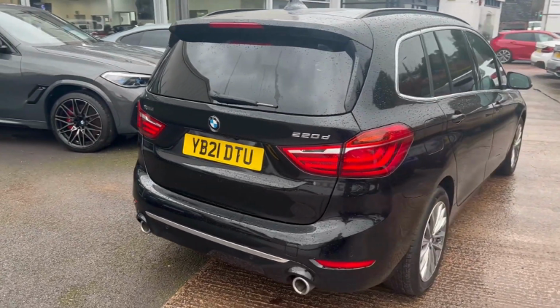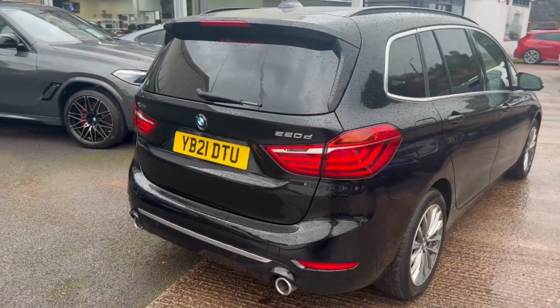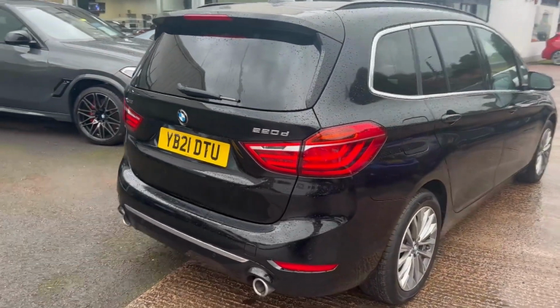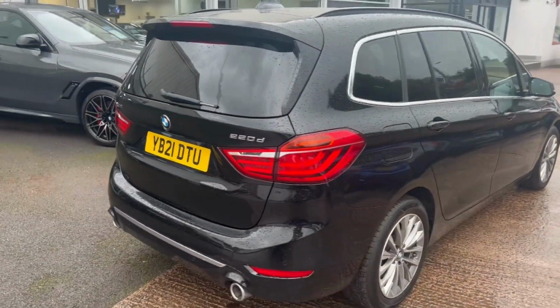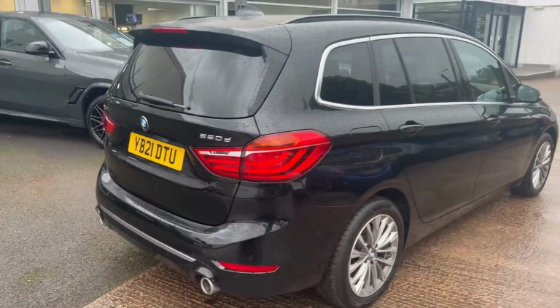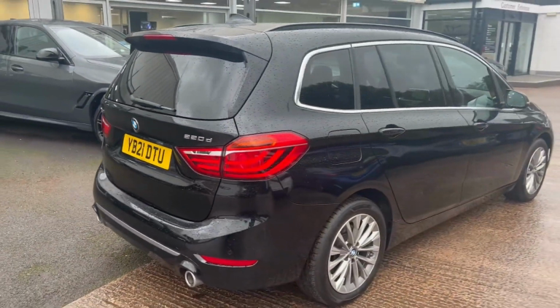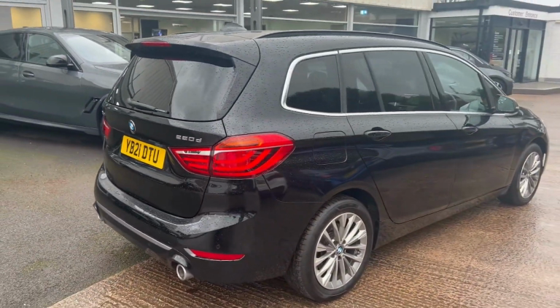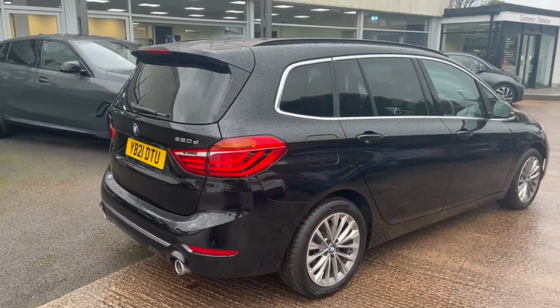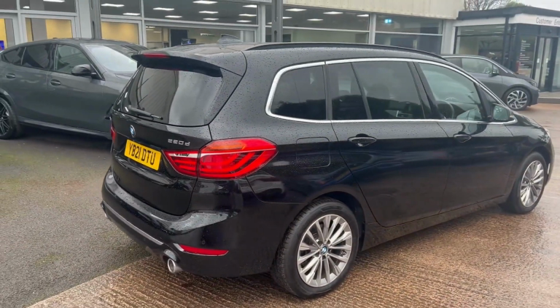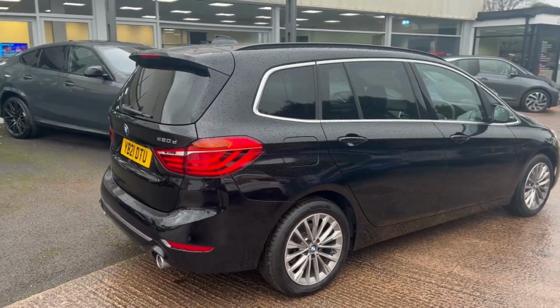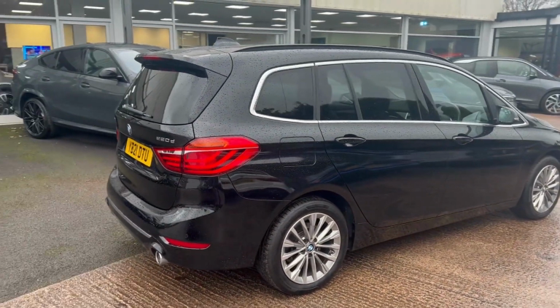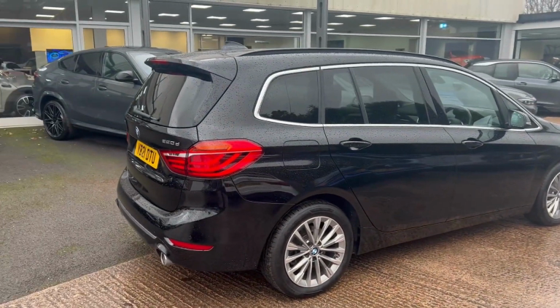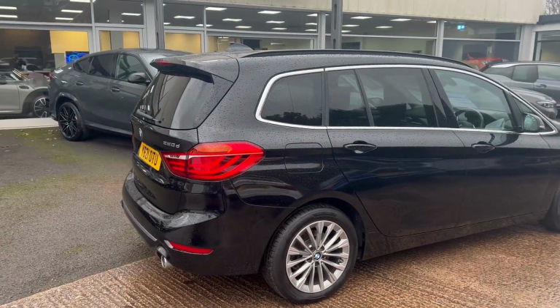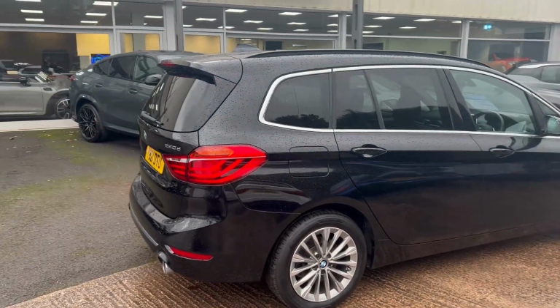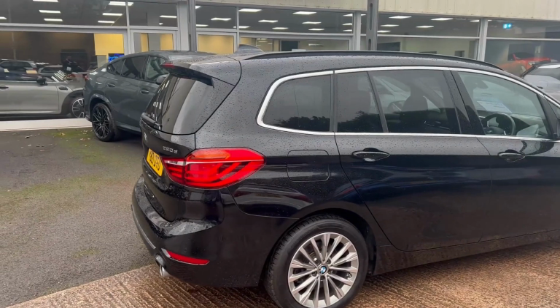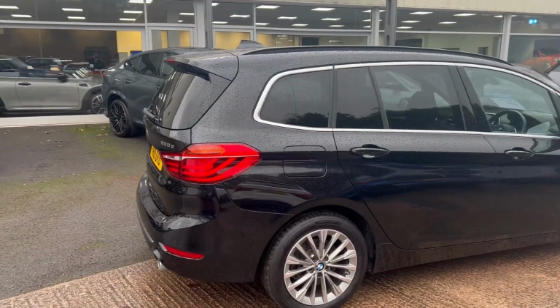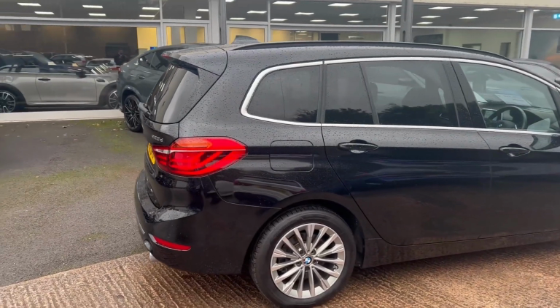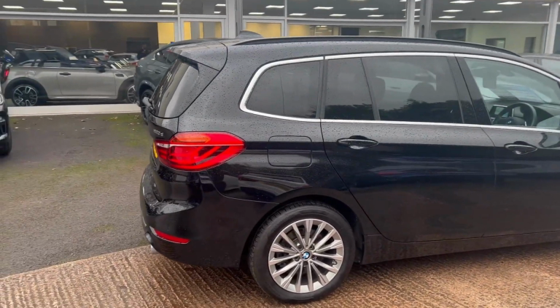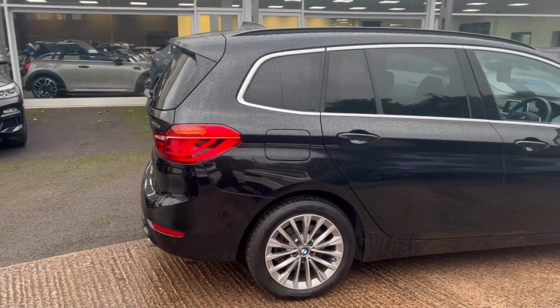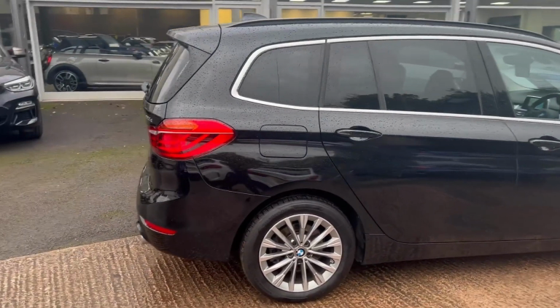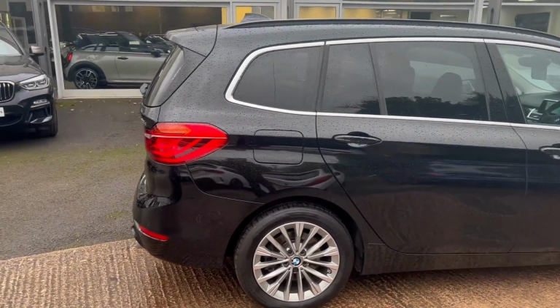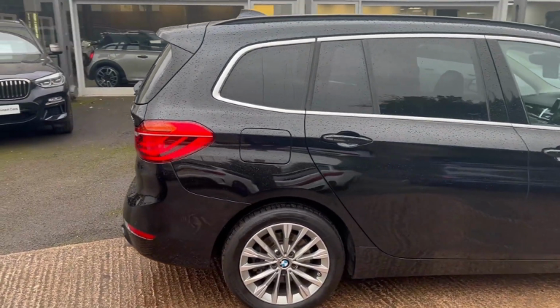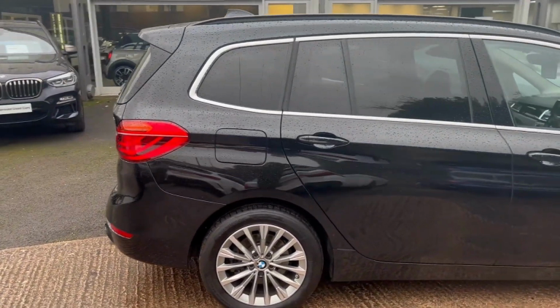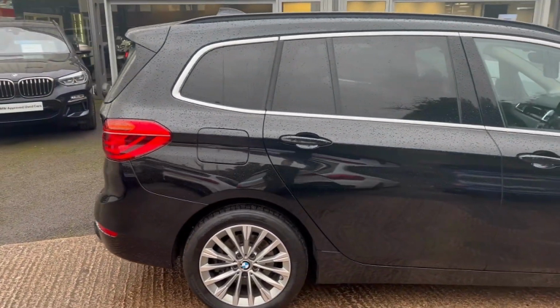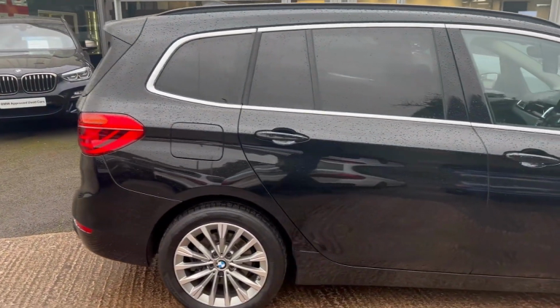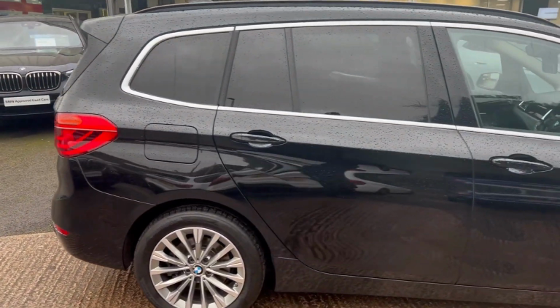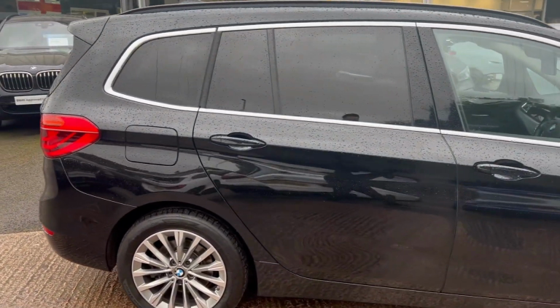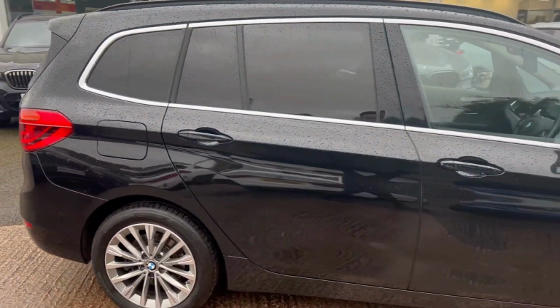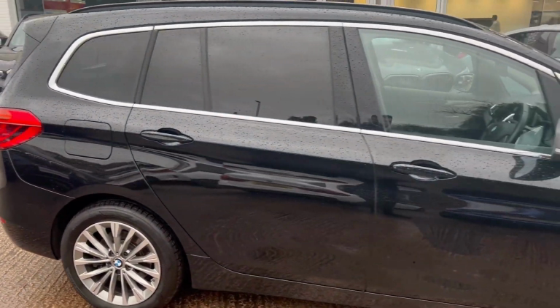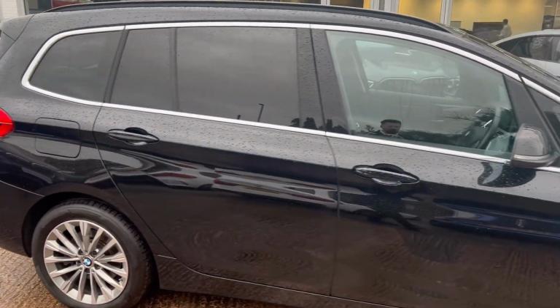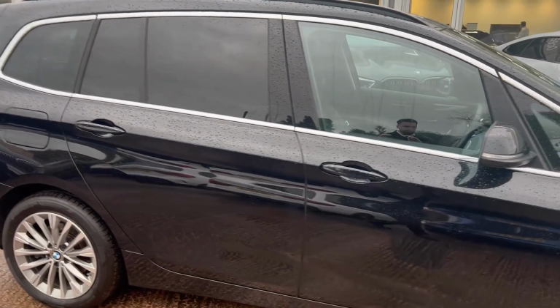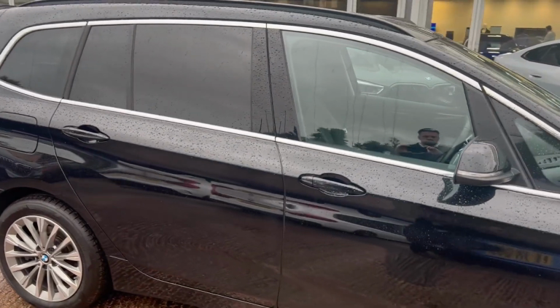Coming around to this side of the car now — one owner from new, and this has covered 14,500 miles. So very low mileage for its age still.